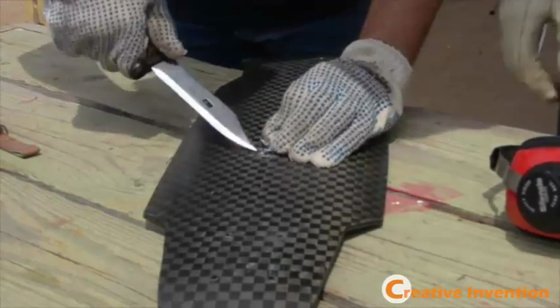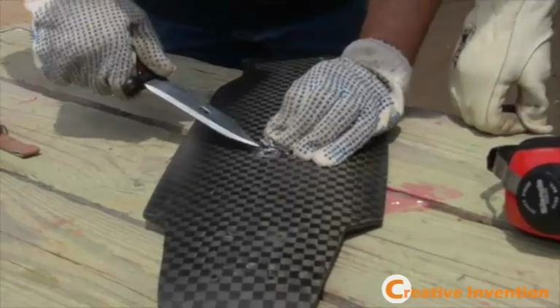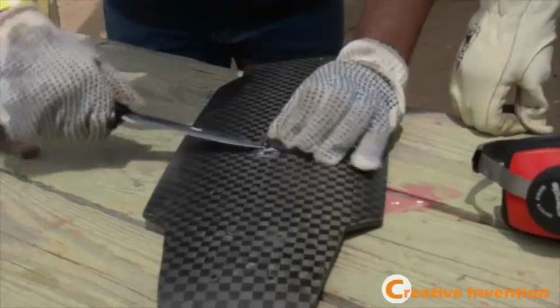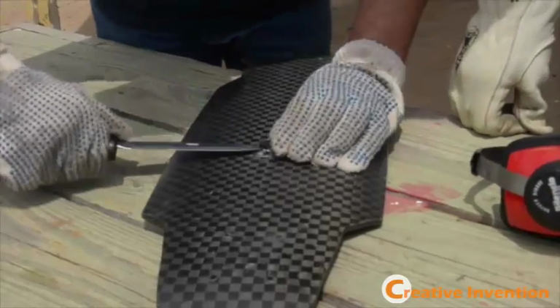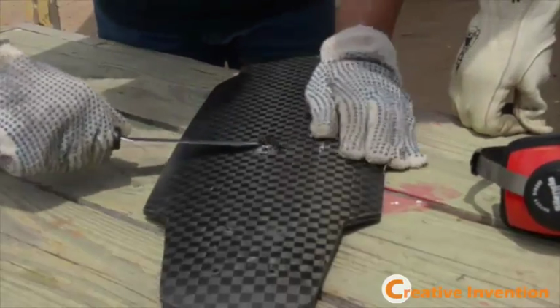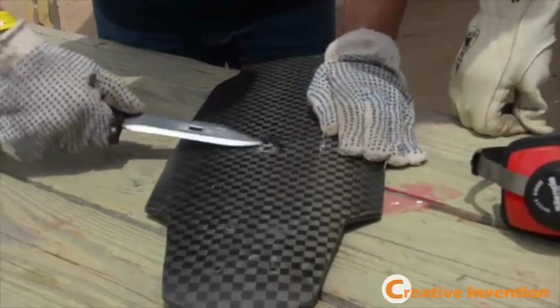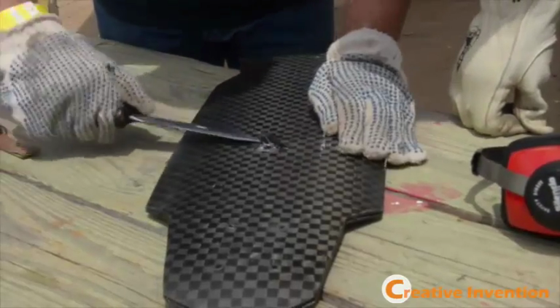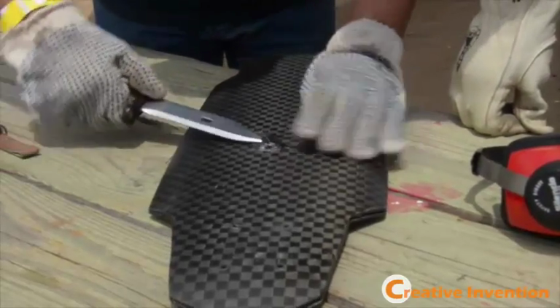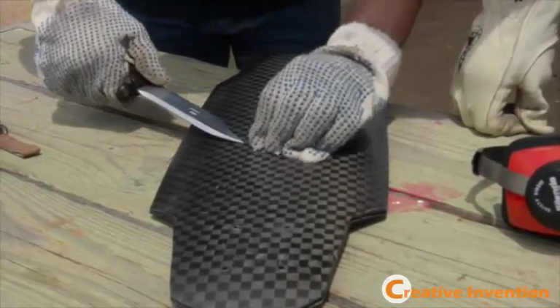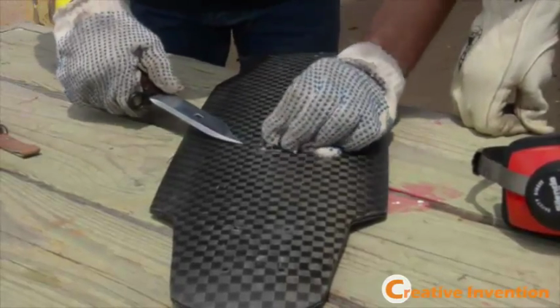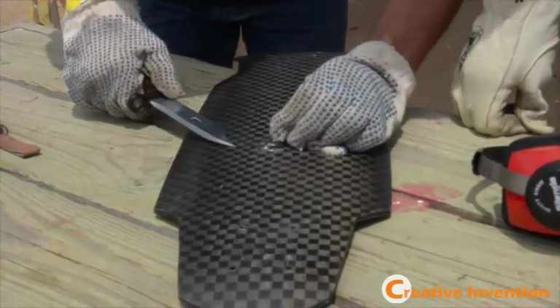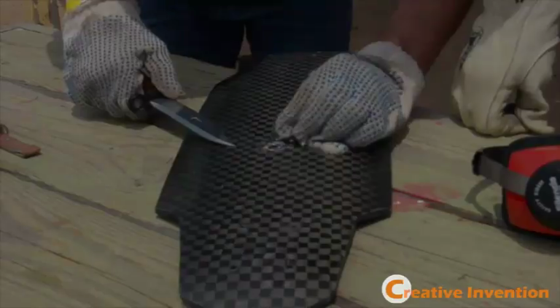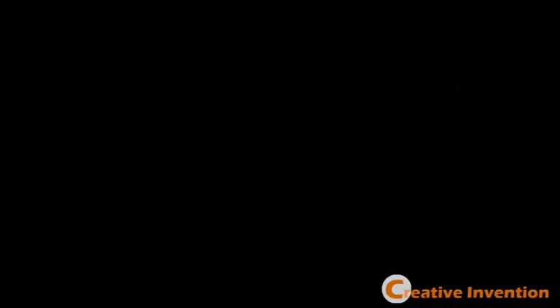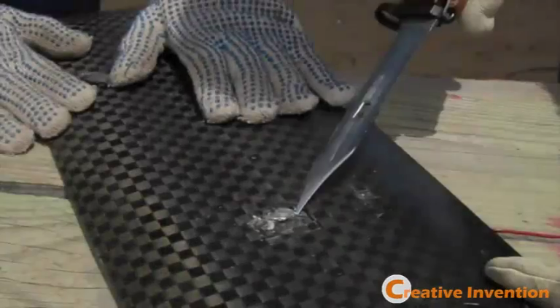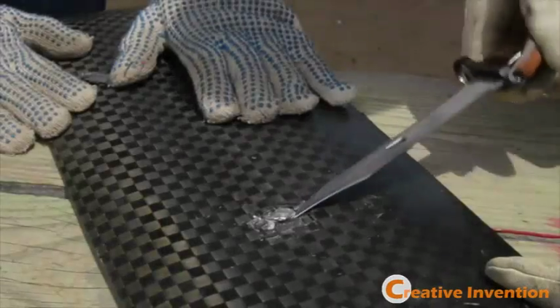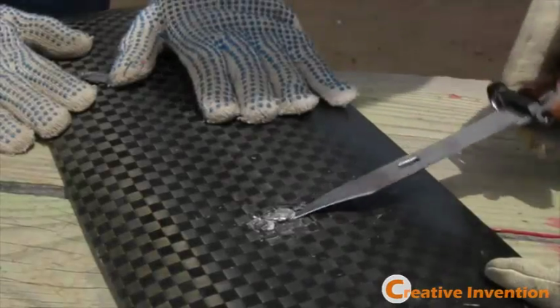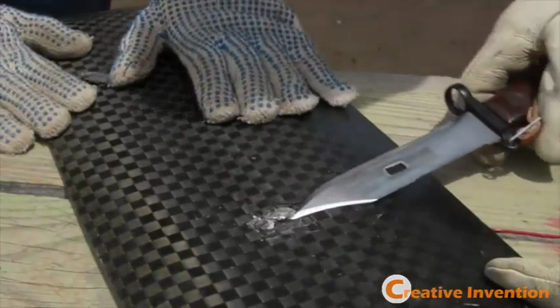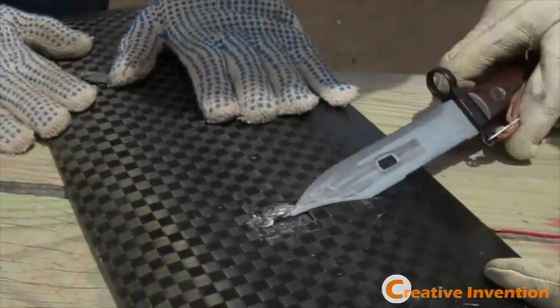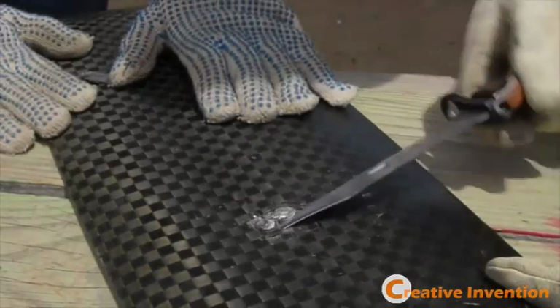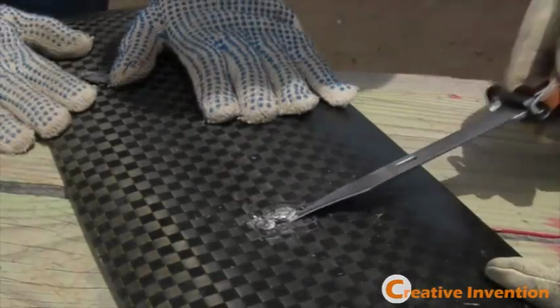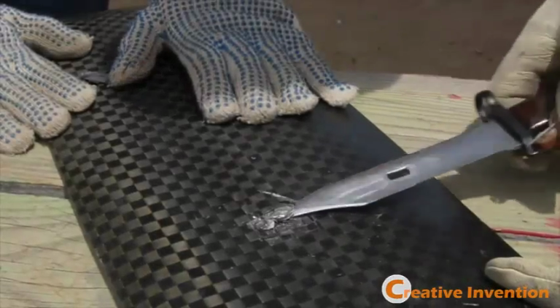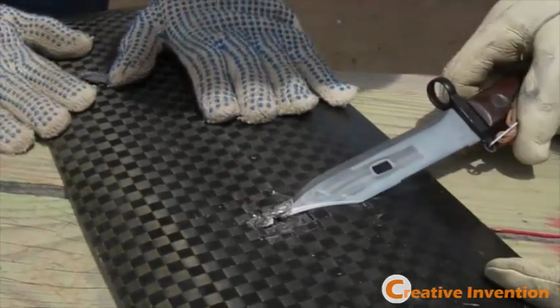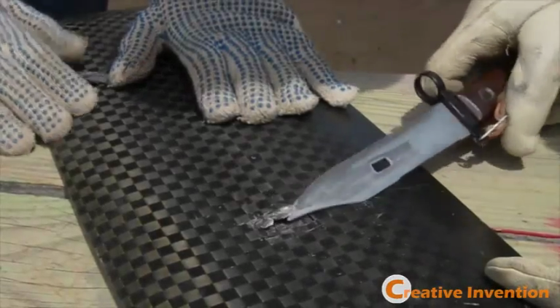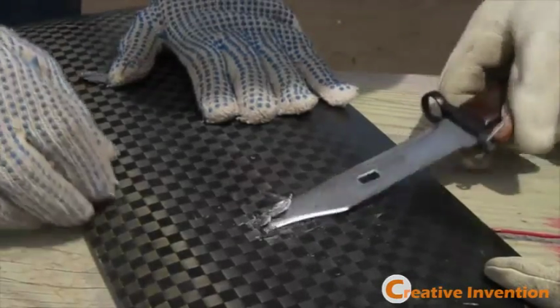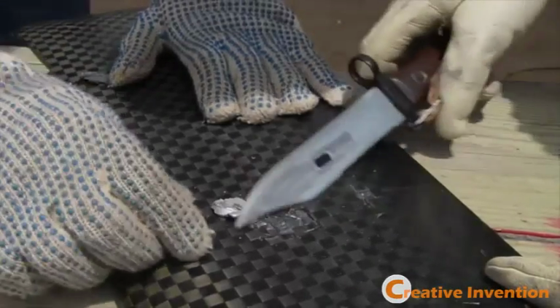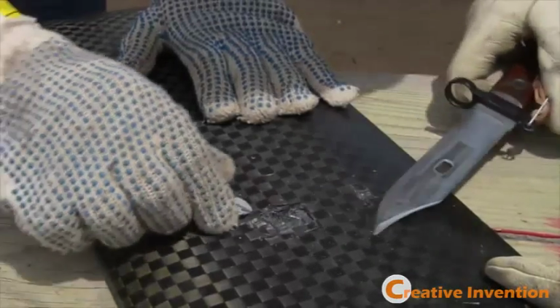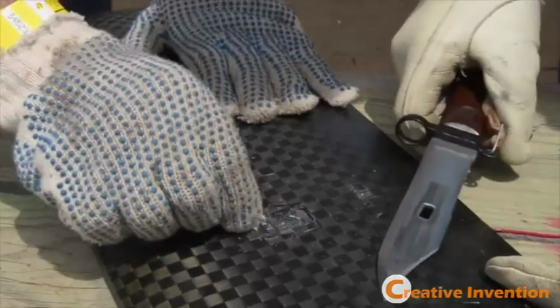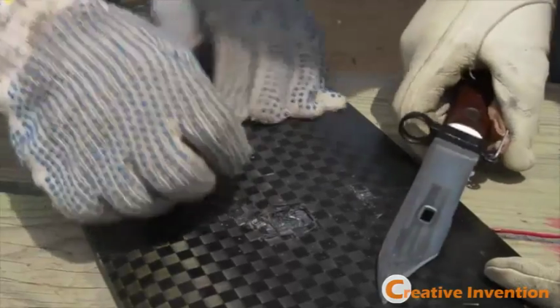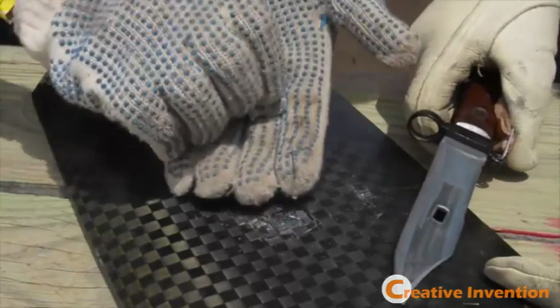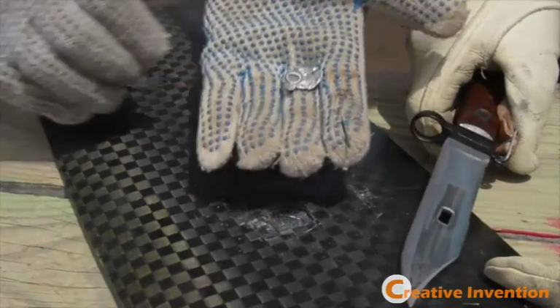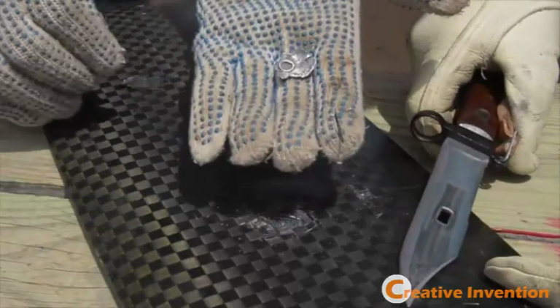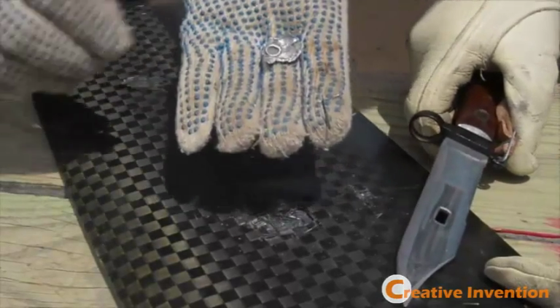There's the bullet — it's fully wedged in there. Wow, look at that. Careful. There we go. Look at that bullet.